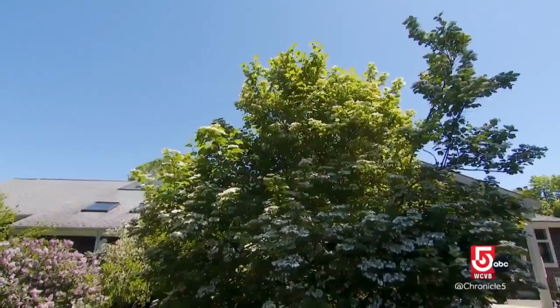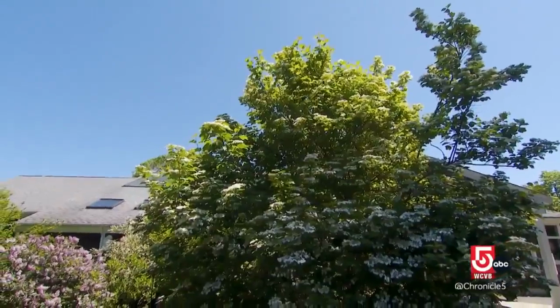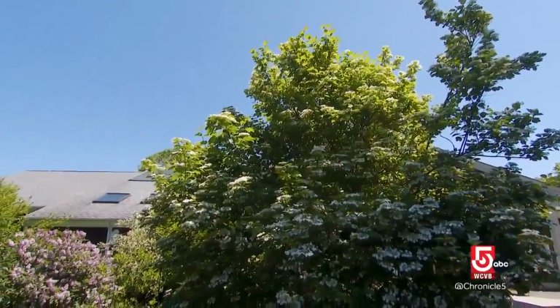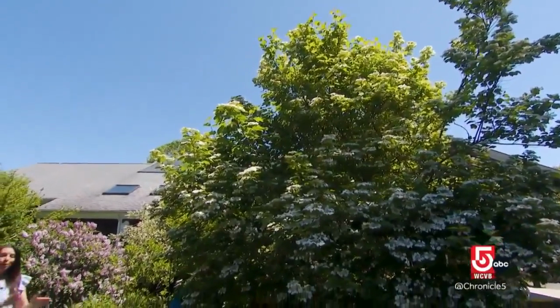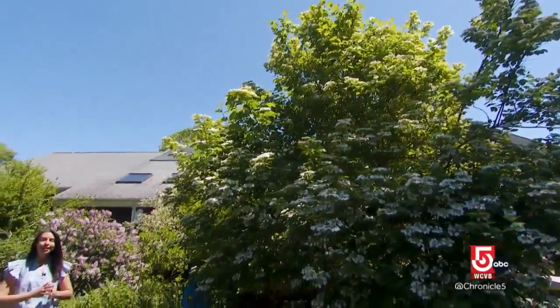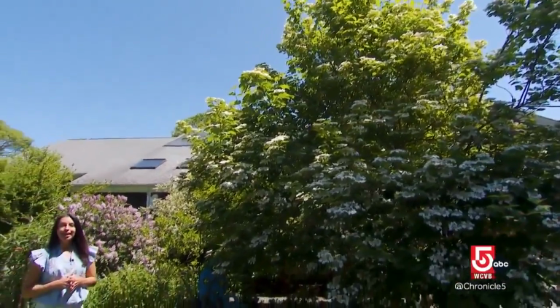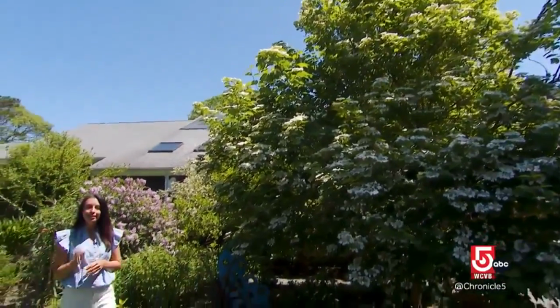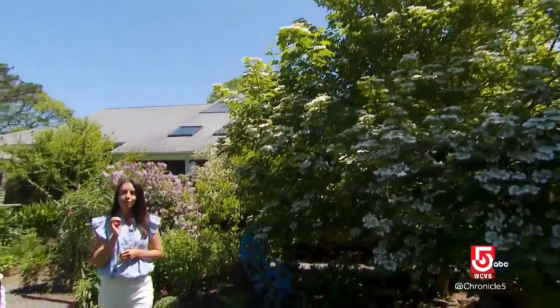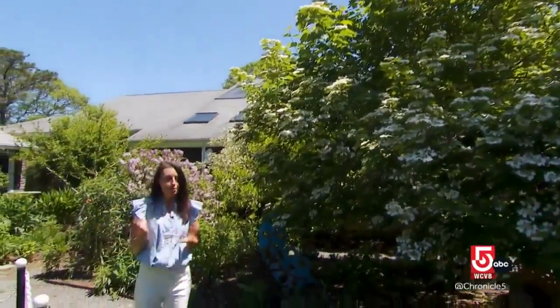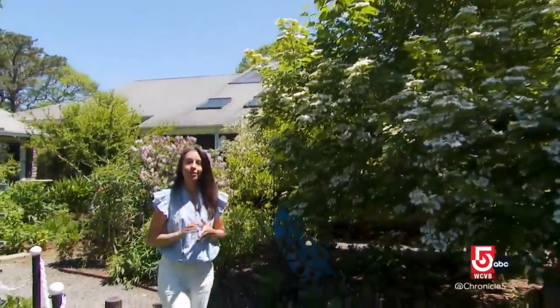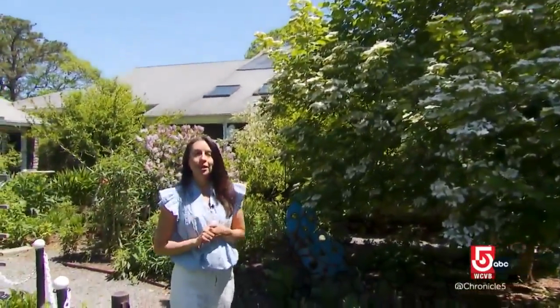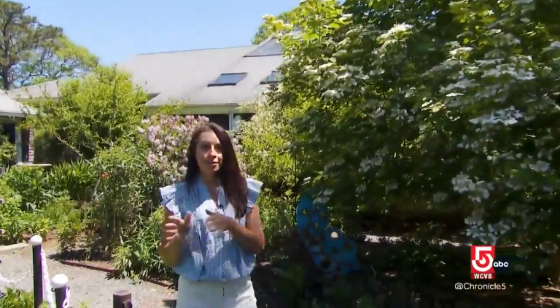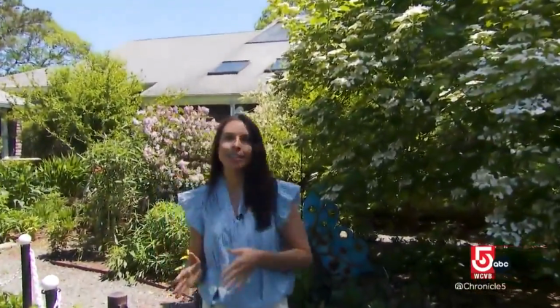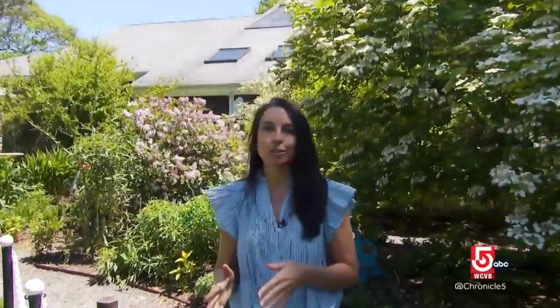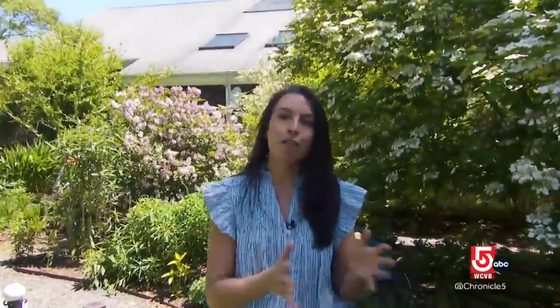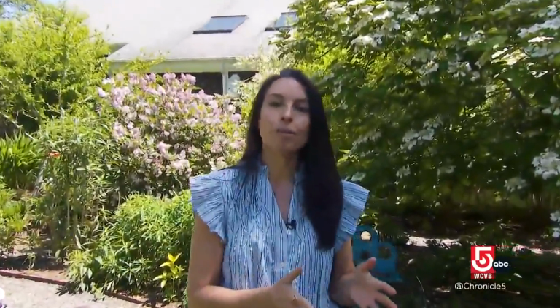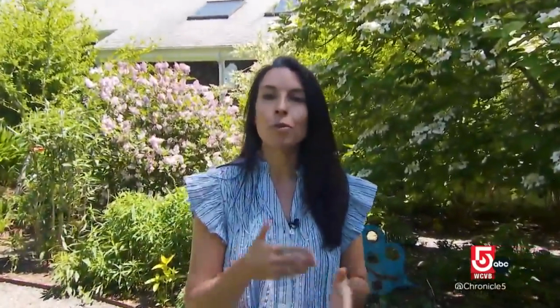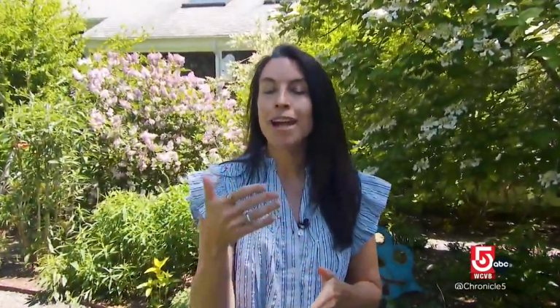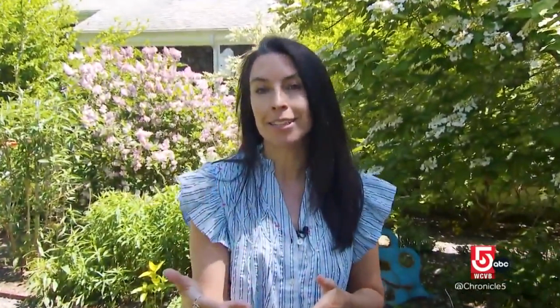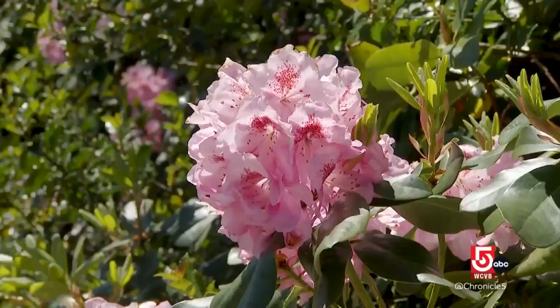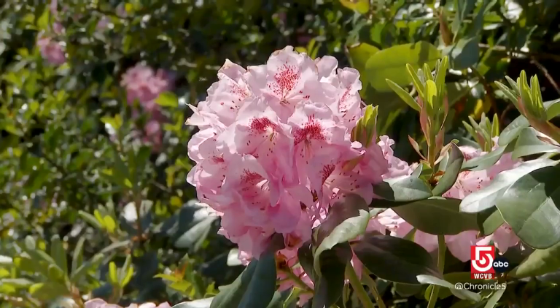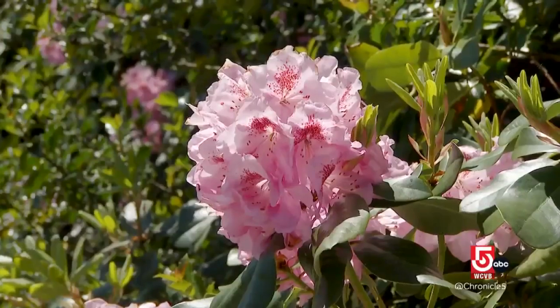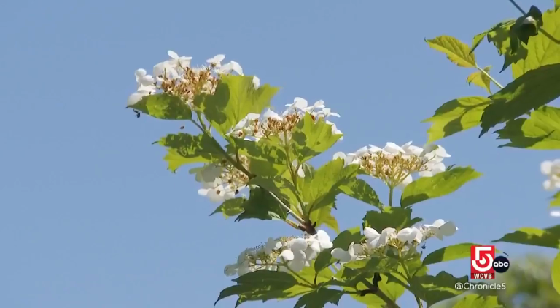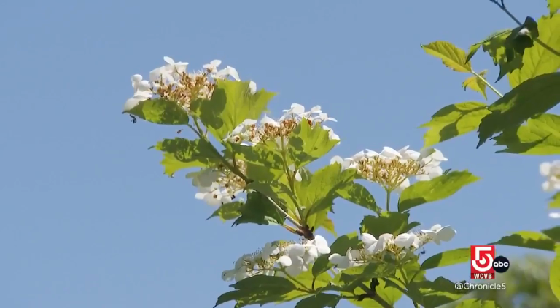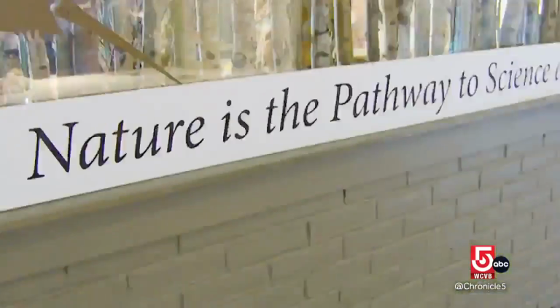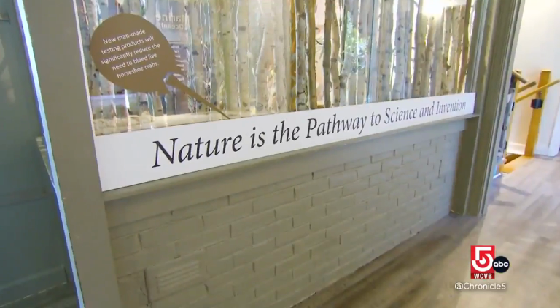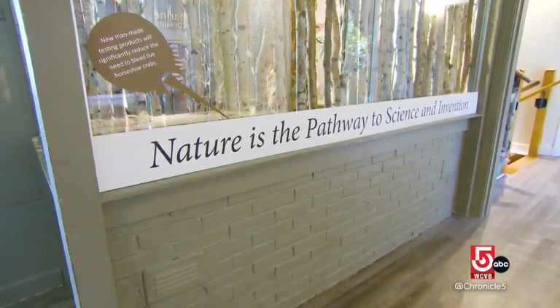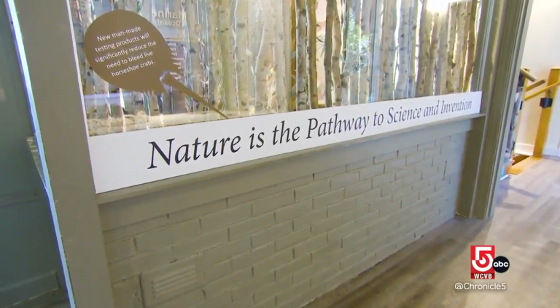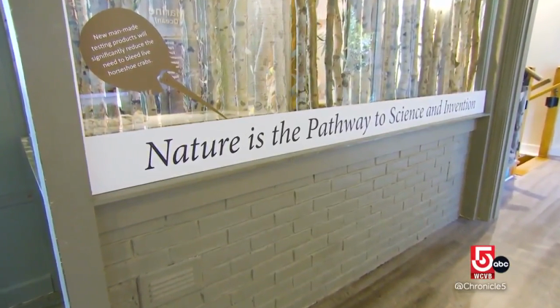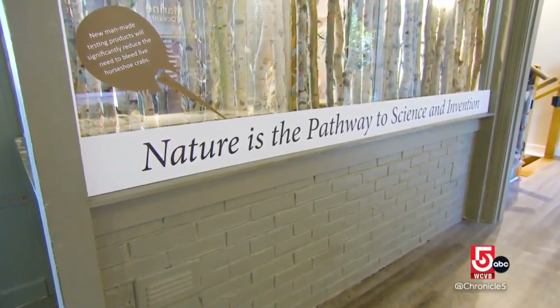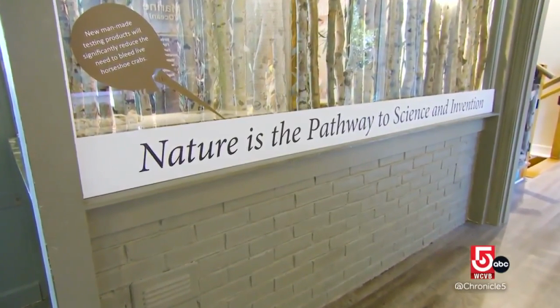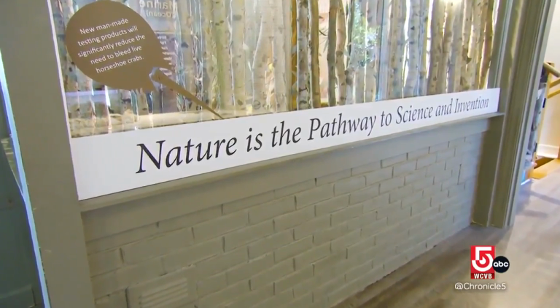Biomimicry, a term coined in the late 90s, is actually a simple concept. It's imitating nature to solve problems, or inventing something using nature as inspiration. Nature is the pathway to science and invention.